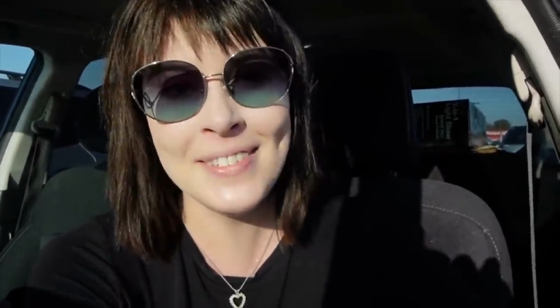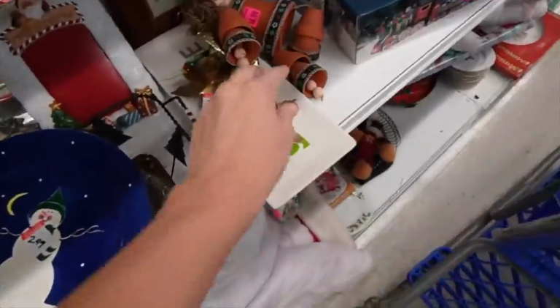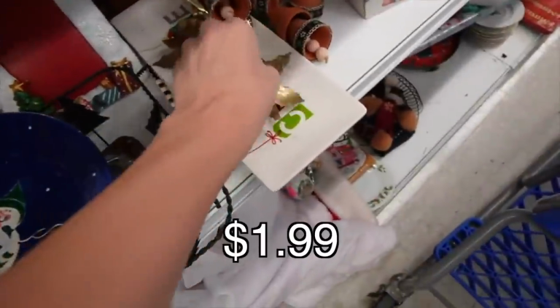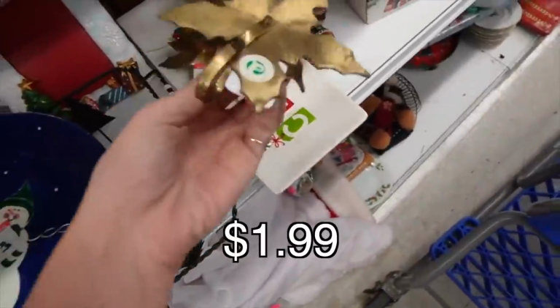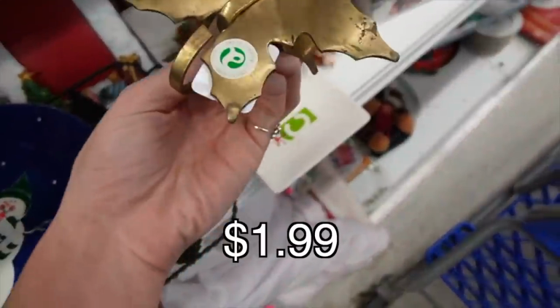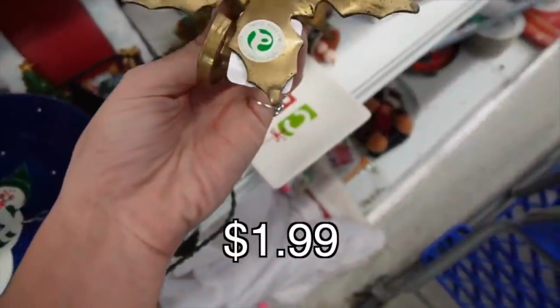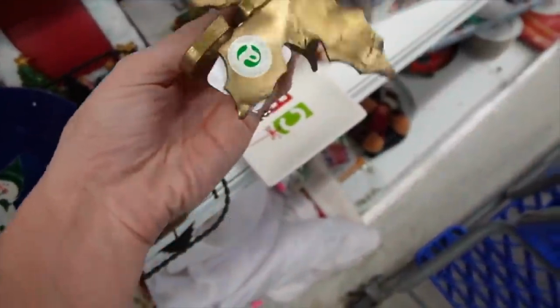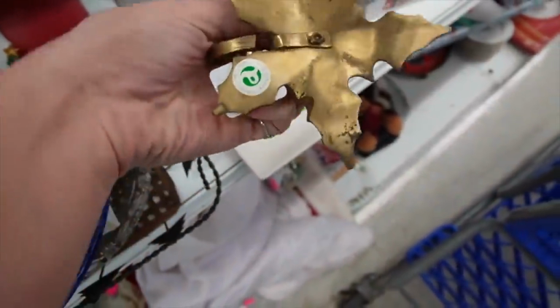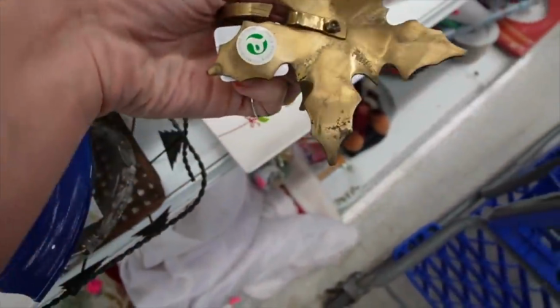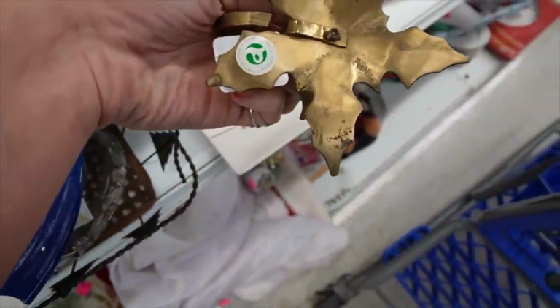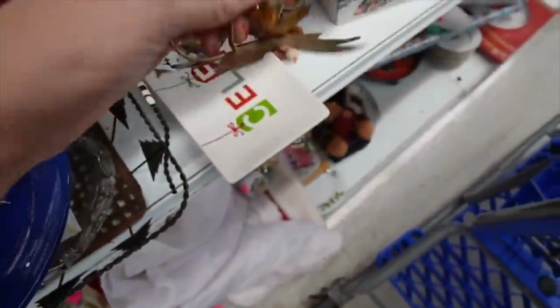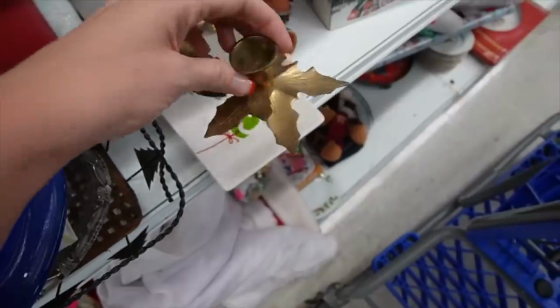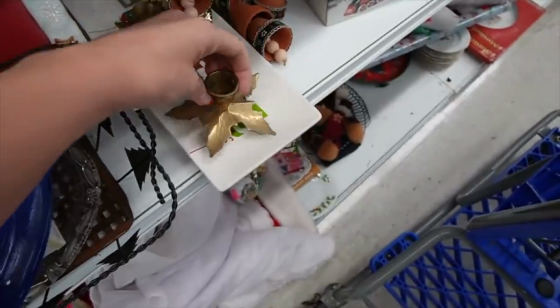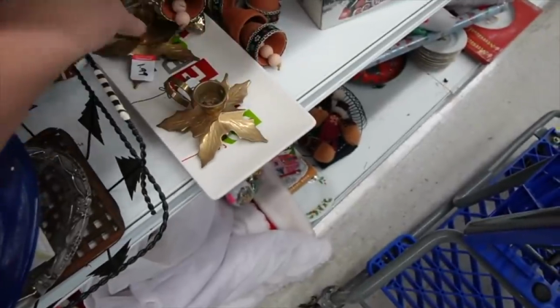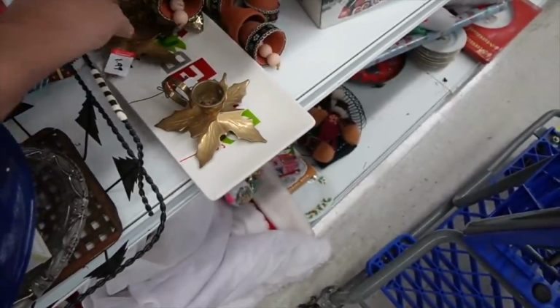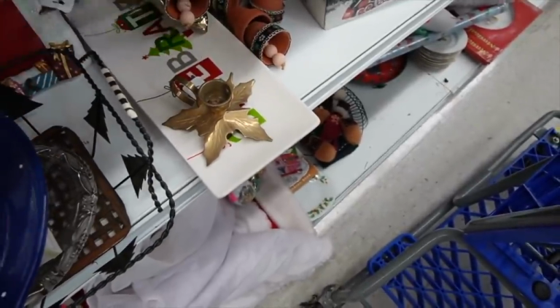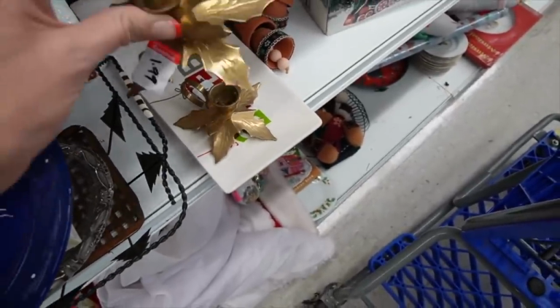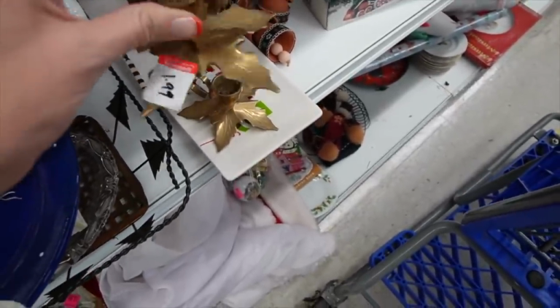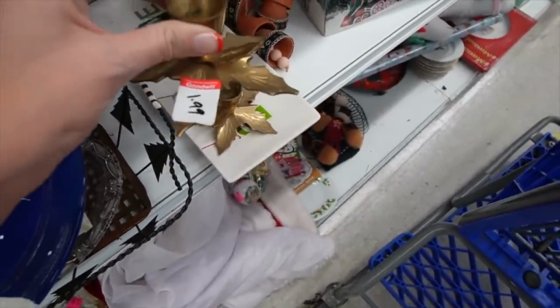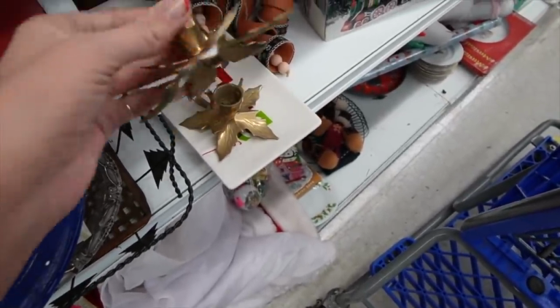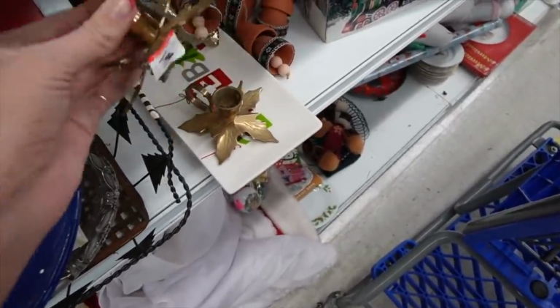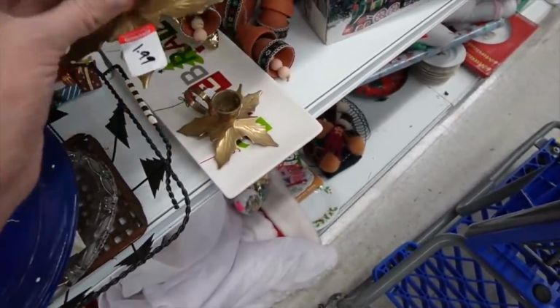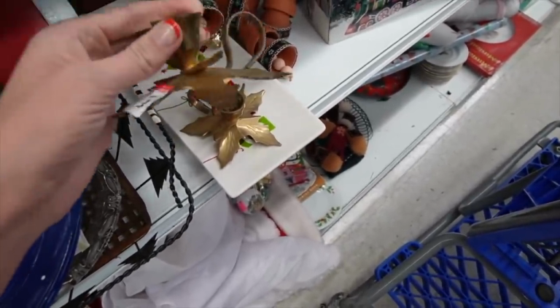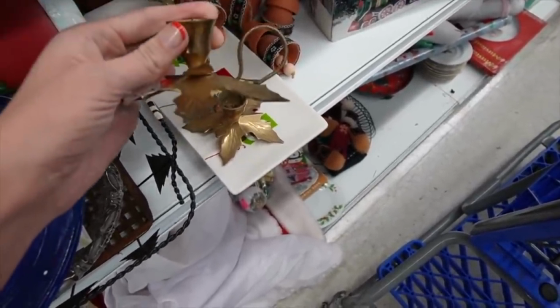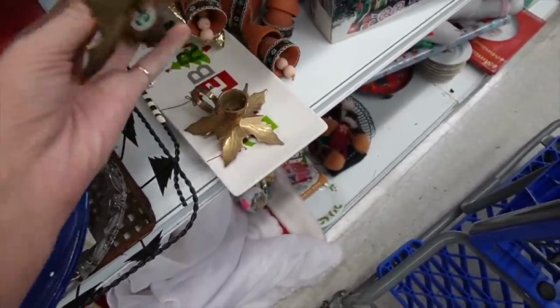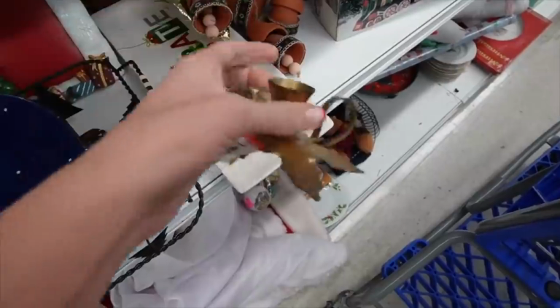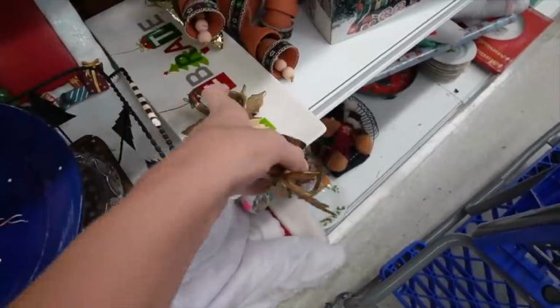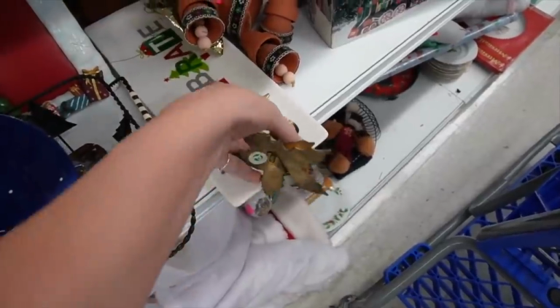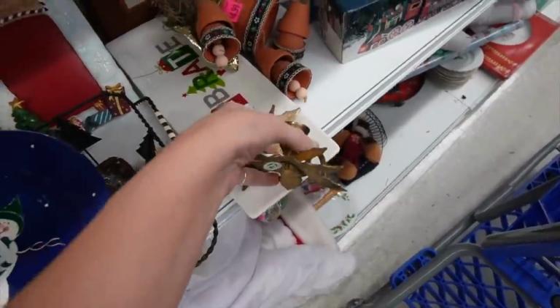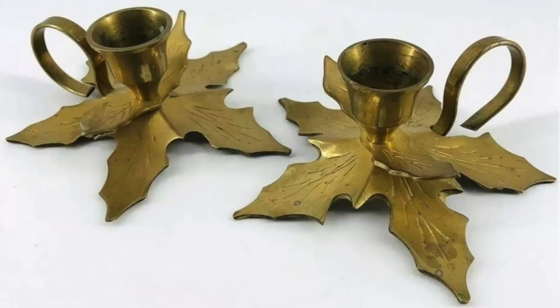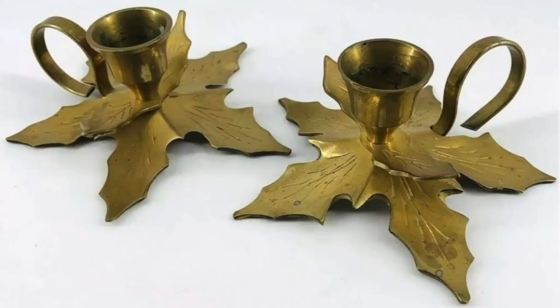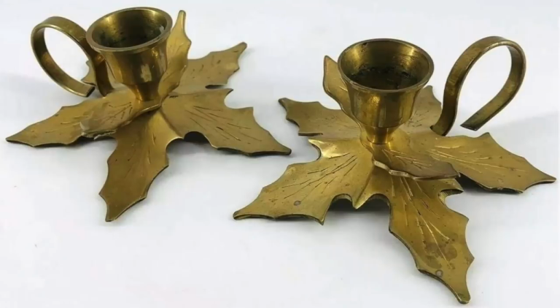We found these two candlestick holders. I believe they were made in India. They kind of resembled holly to me and I thought that they would be good Christmas pieces, so I grabbed the pair of them and stuck them in my cart.